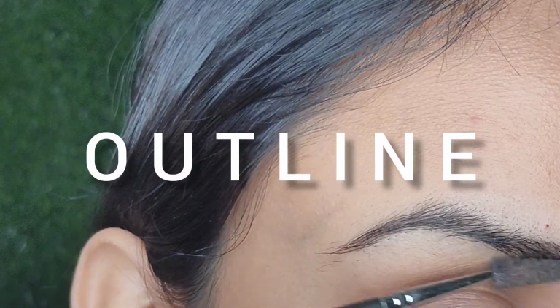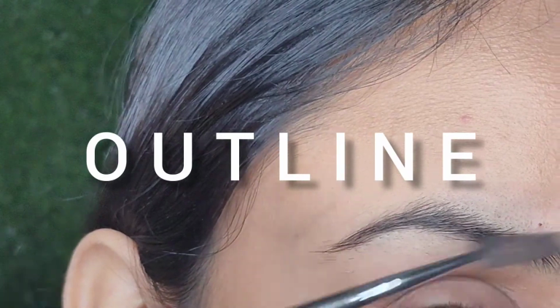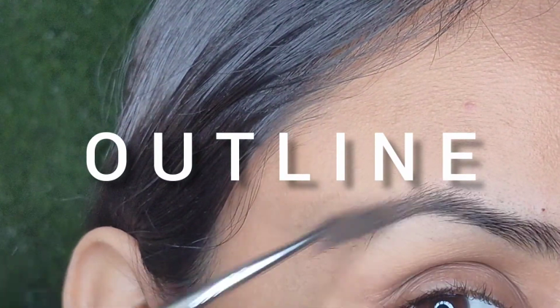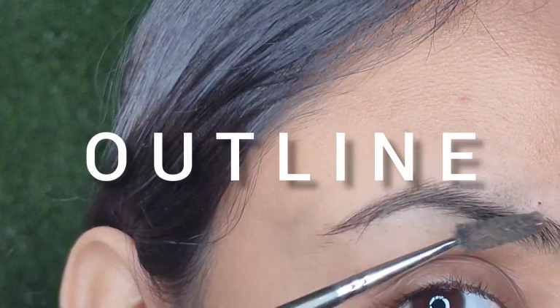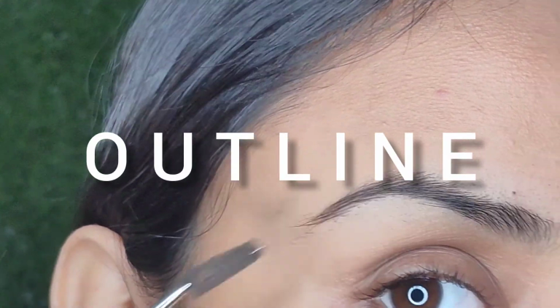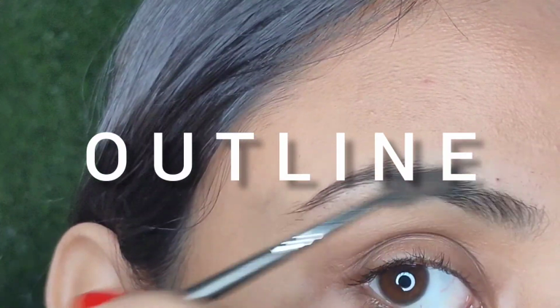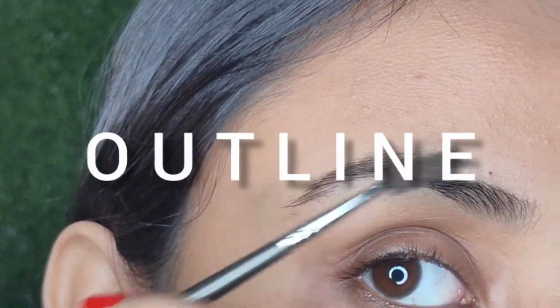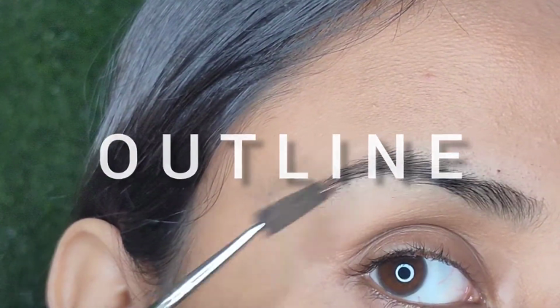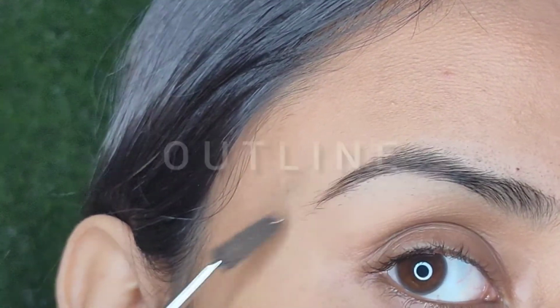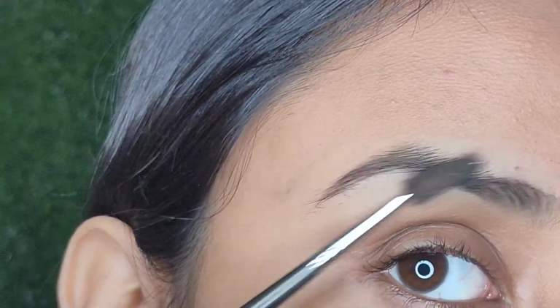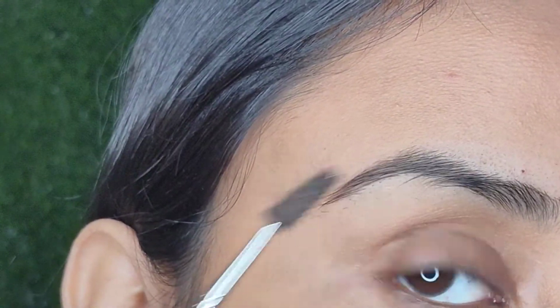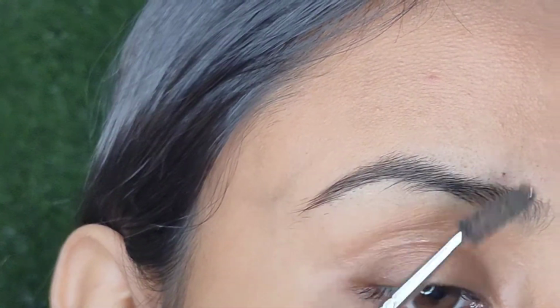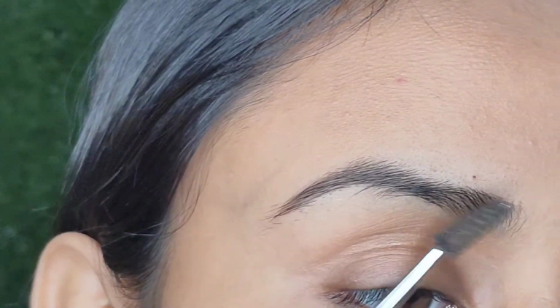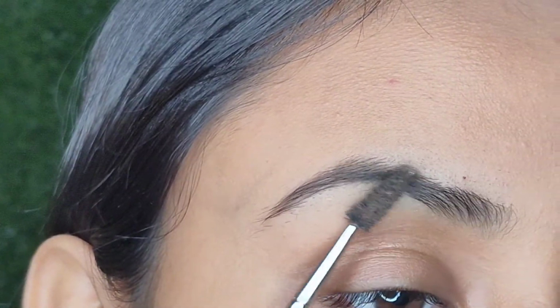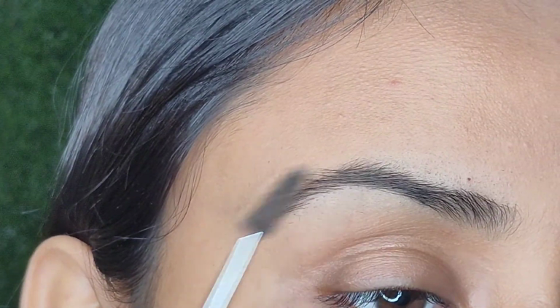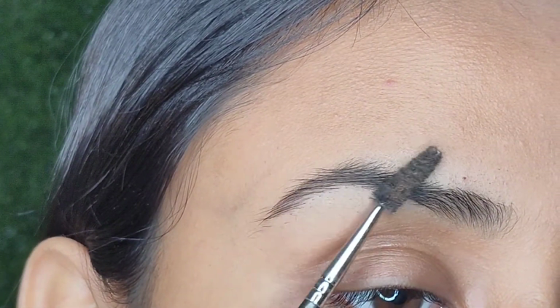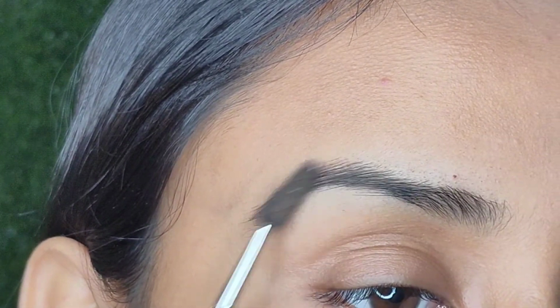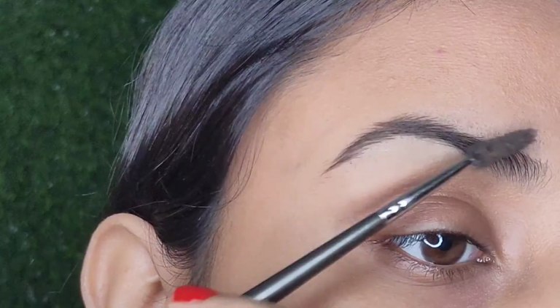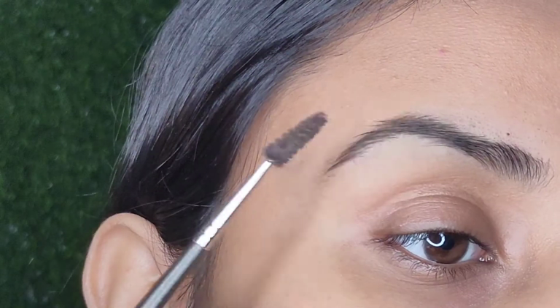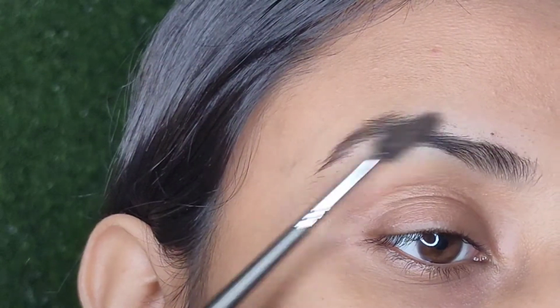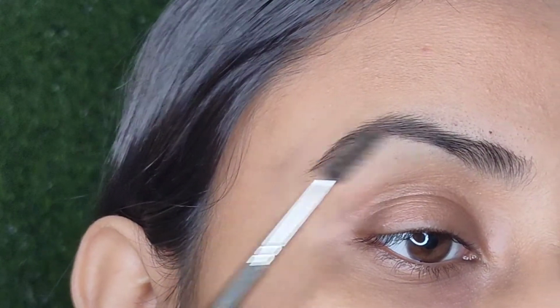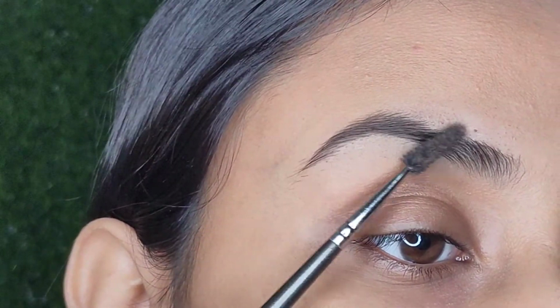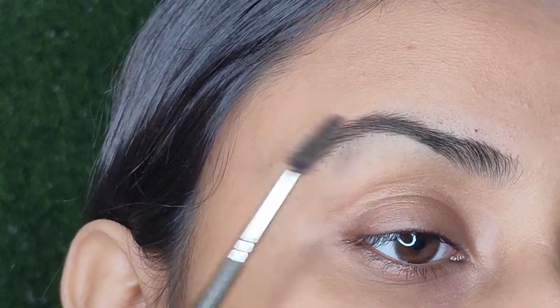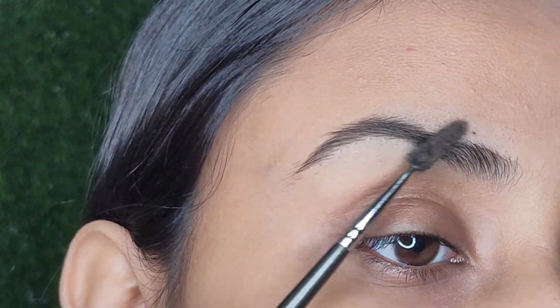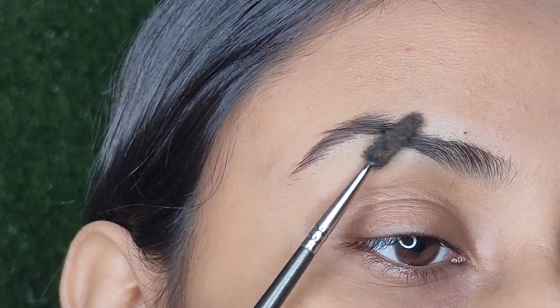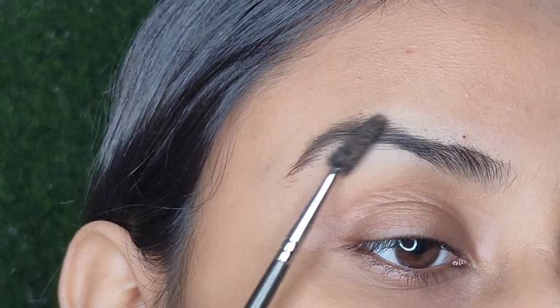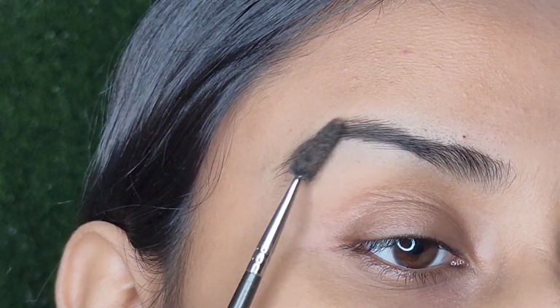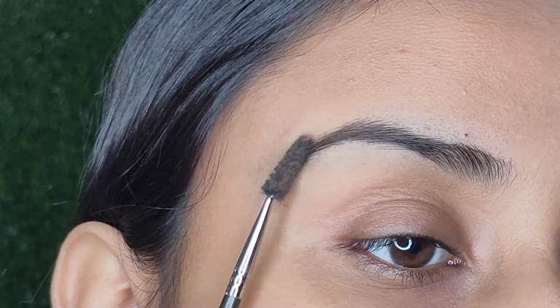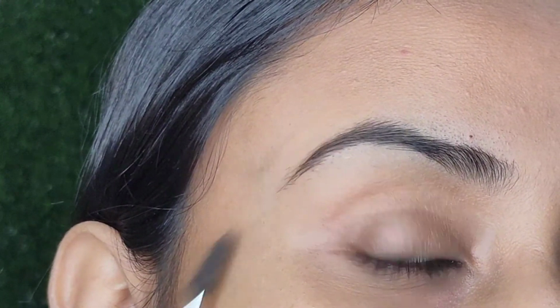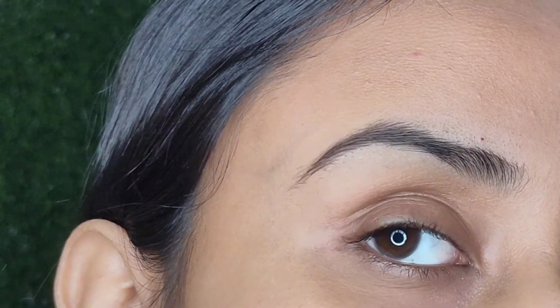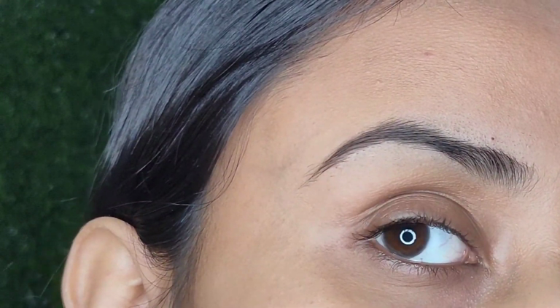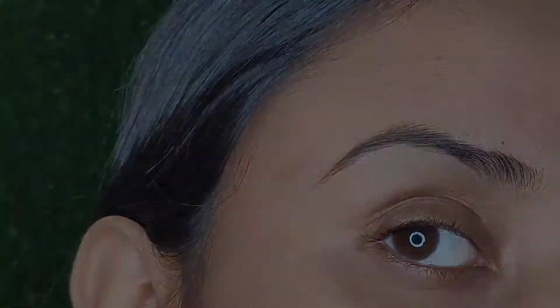First is to outline the eyebrows. So to start off, I'll brush my eyebrows, which will help me get the natural lining and the outlining becomes much easier.